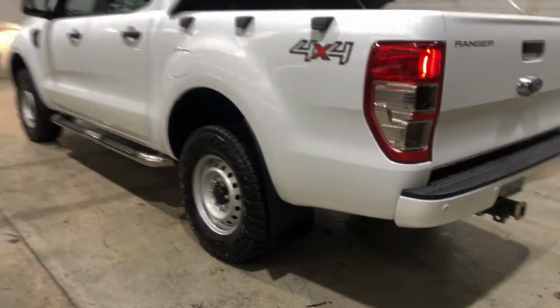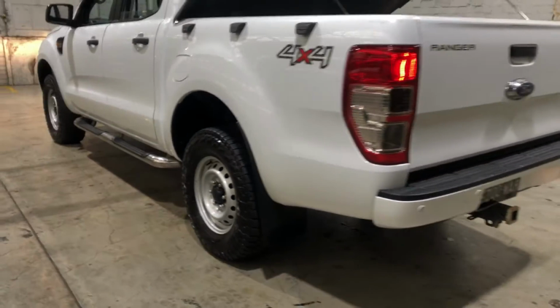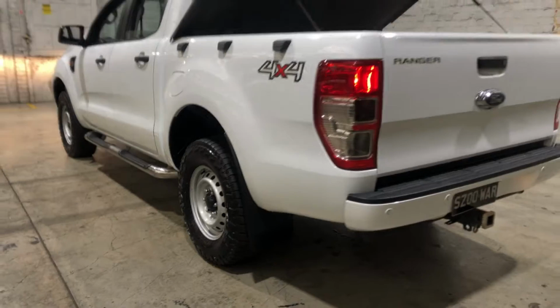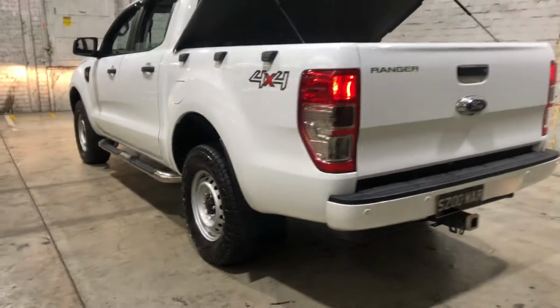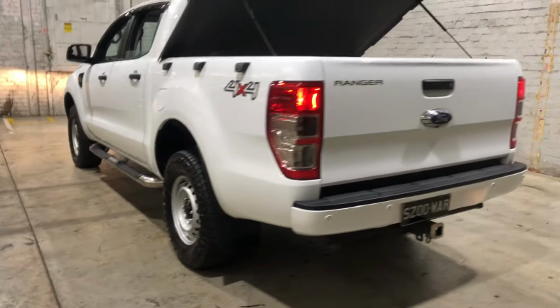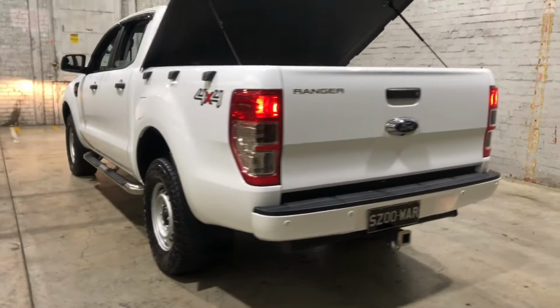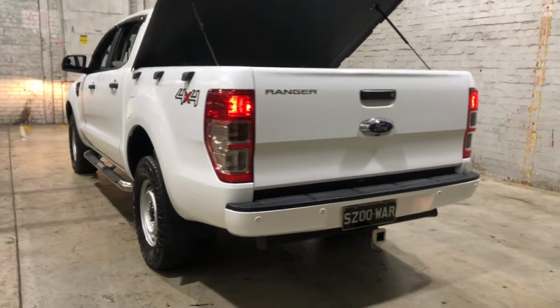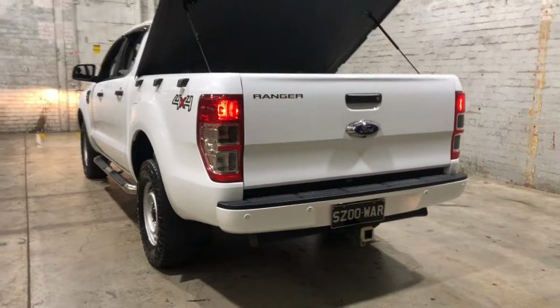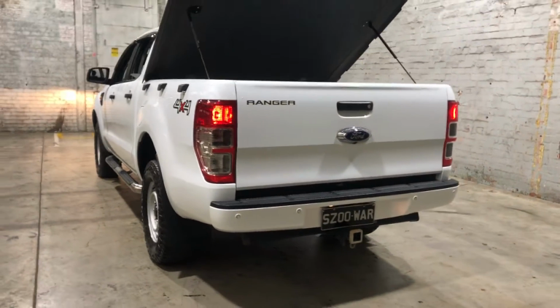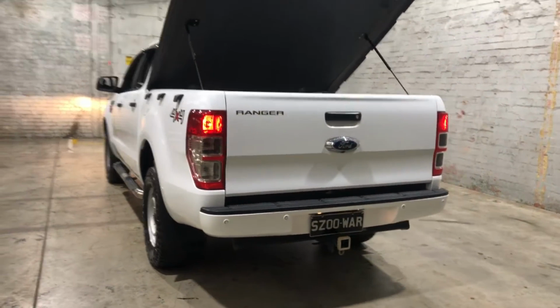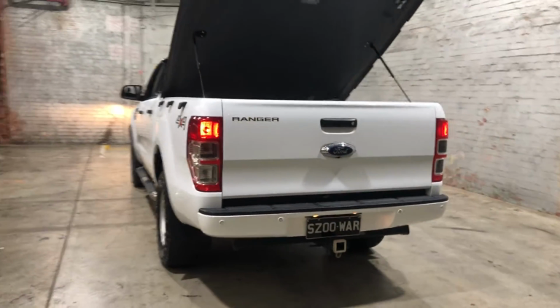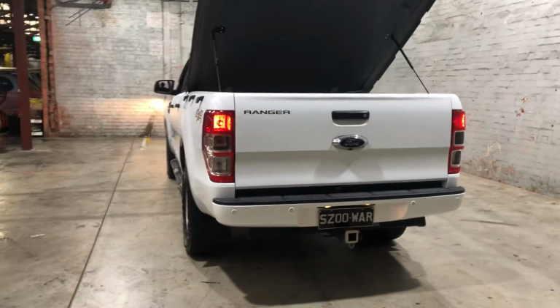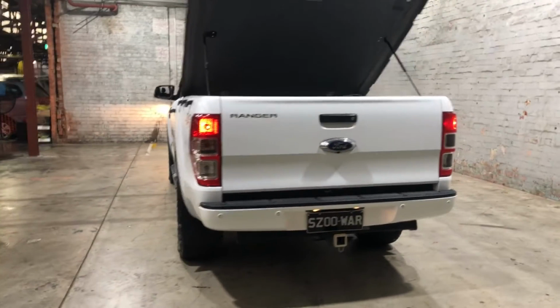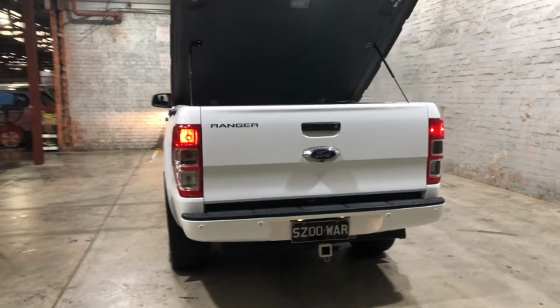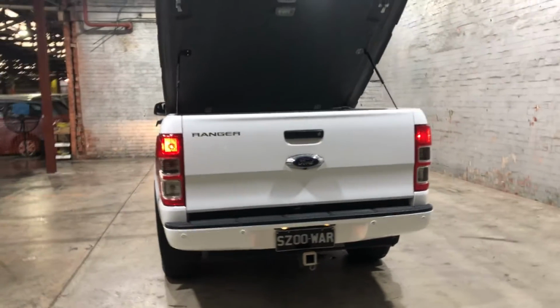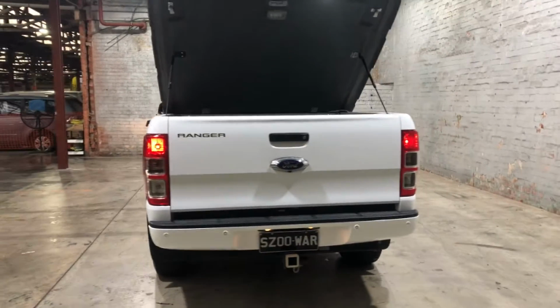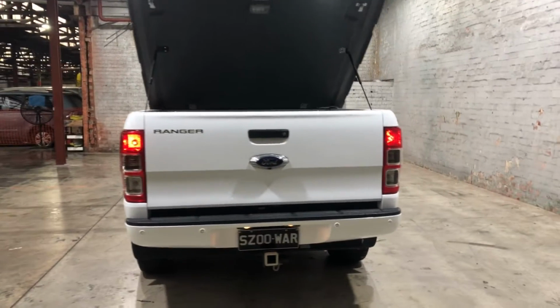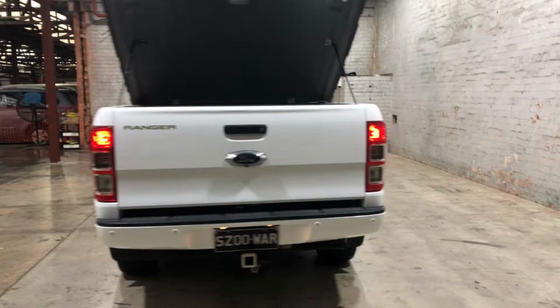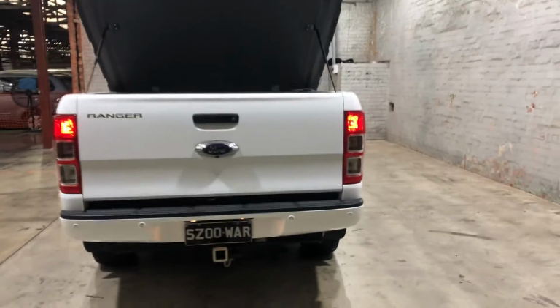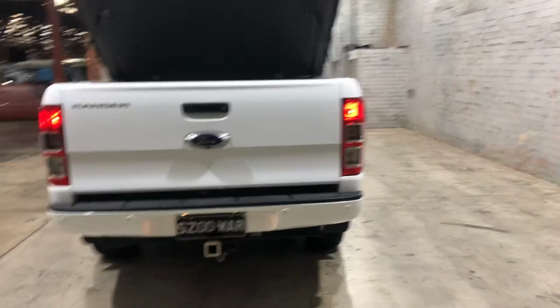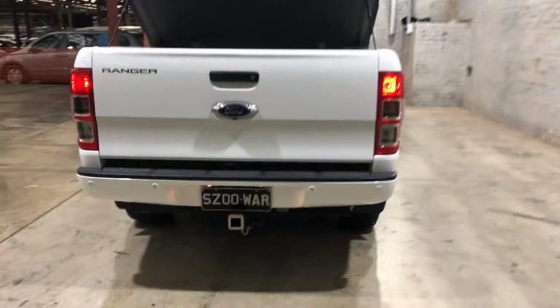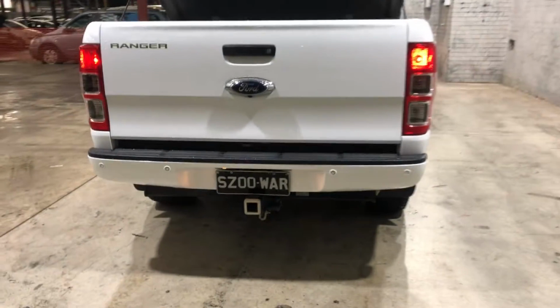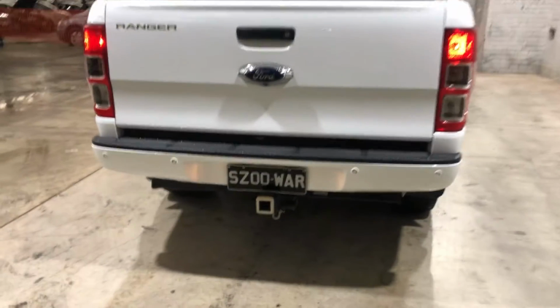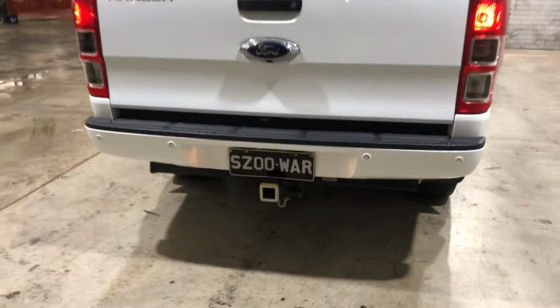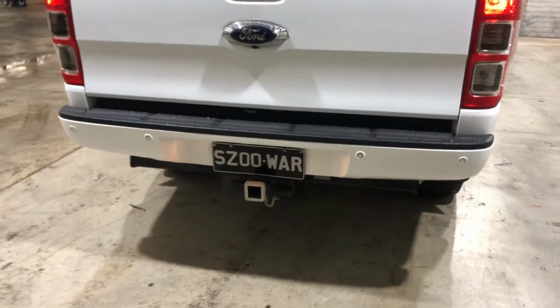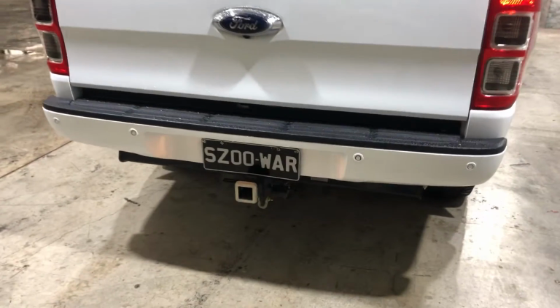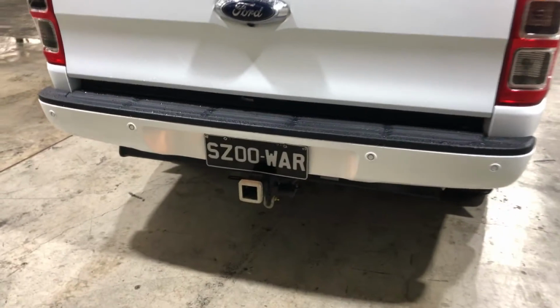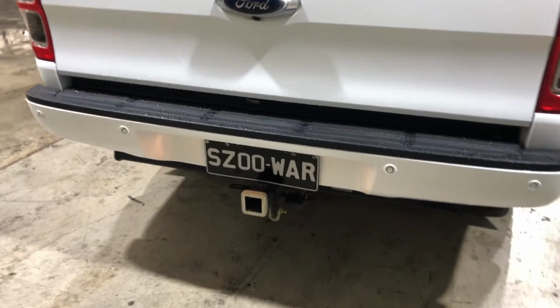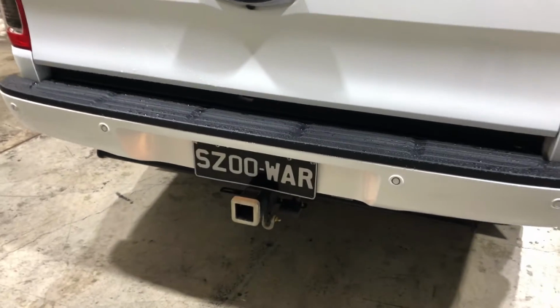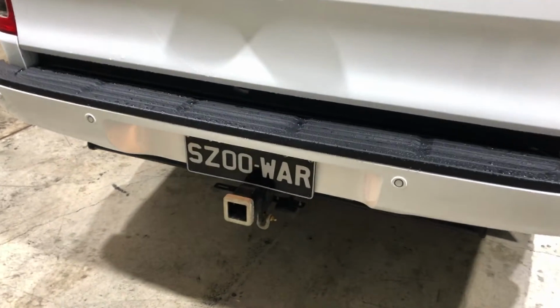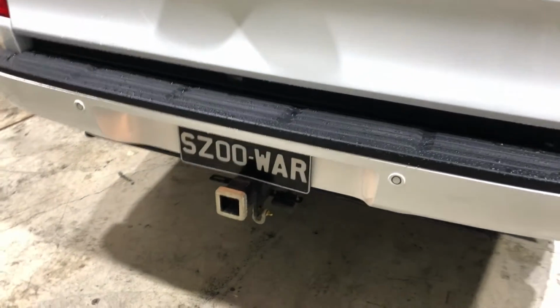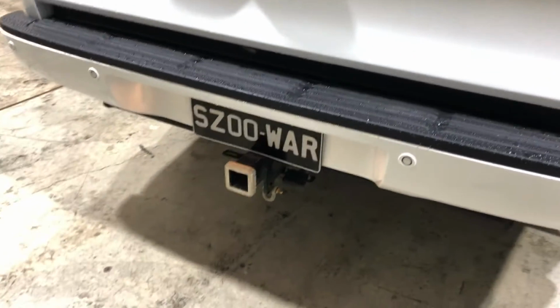Moving to the back here, the car also comes with rear parking sensors just so you can get into those tight spaces a lot more easily. And it has also been fitted with a tow bar with a tow capacity of up to 3.5 tonnes.